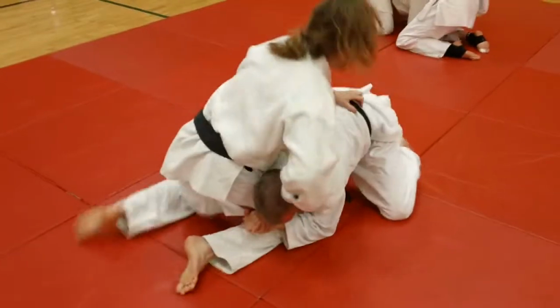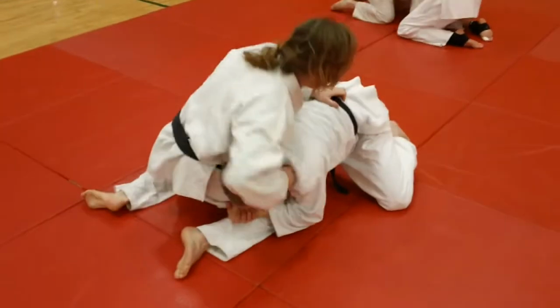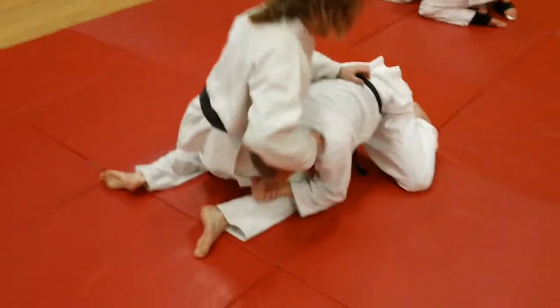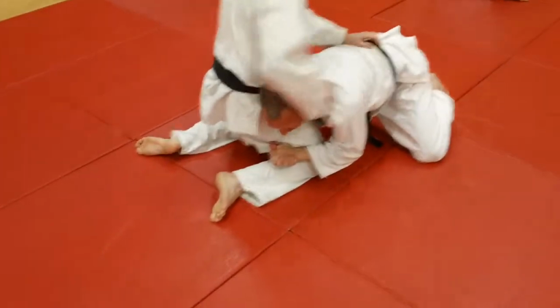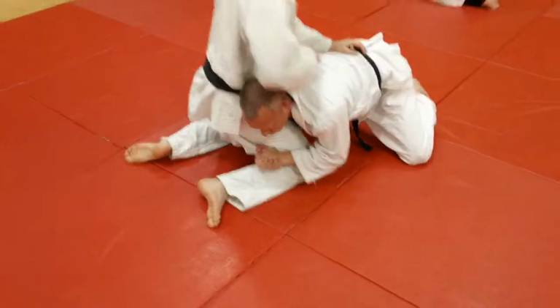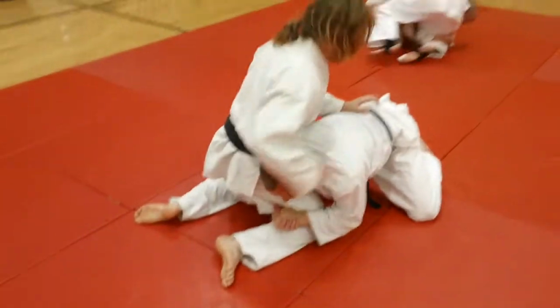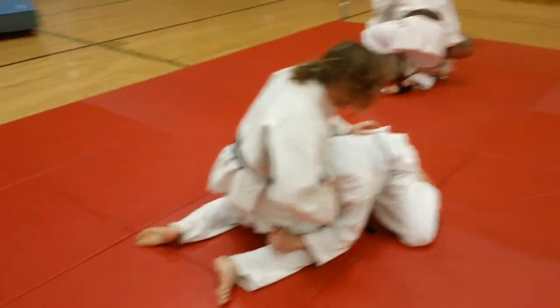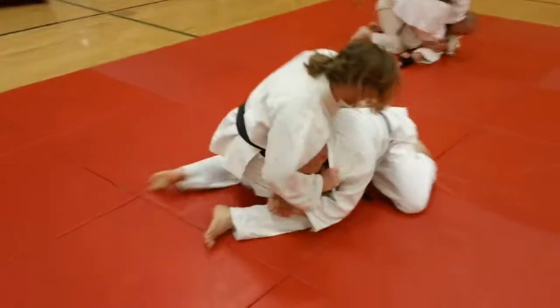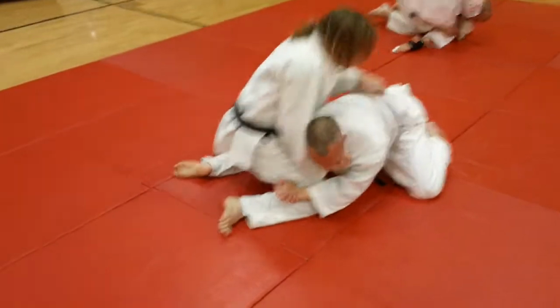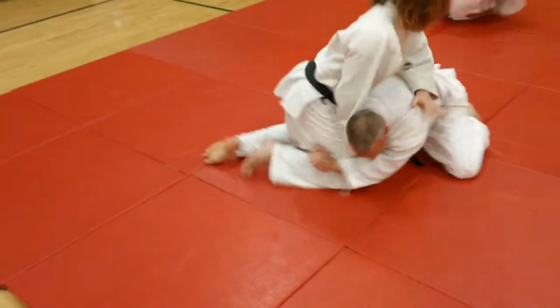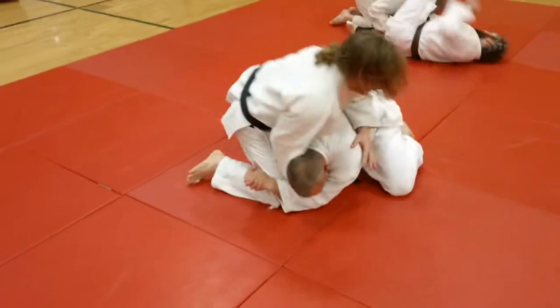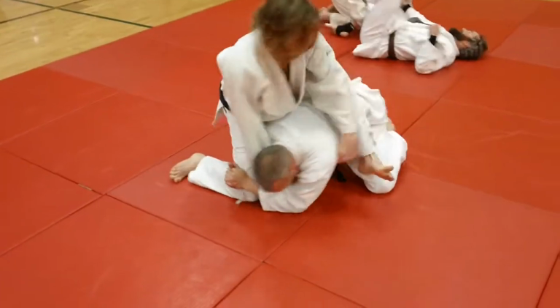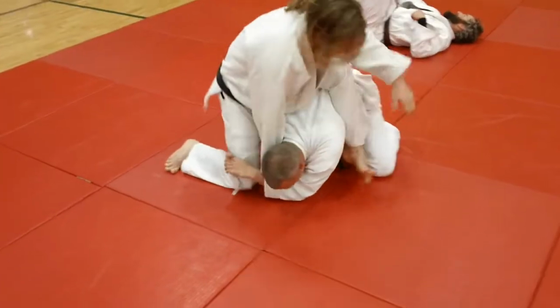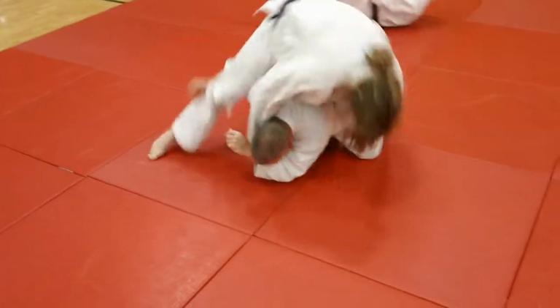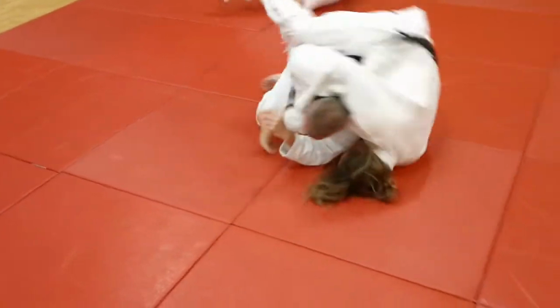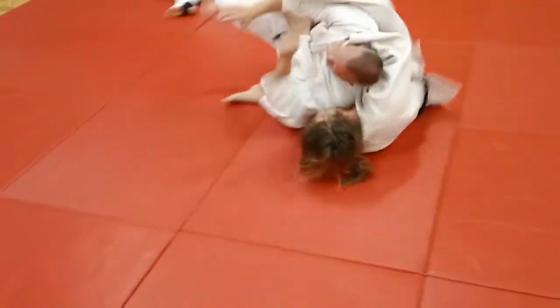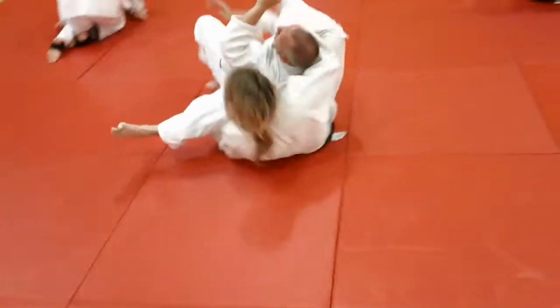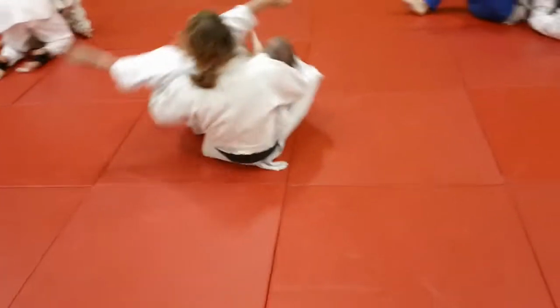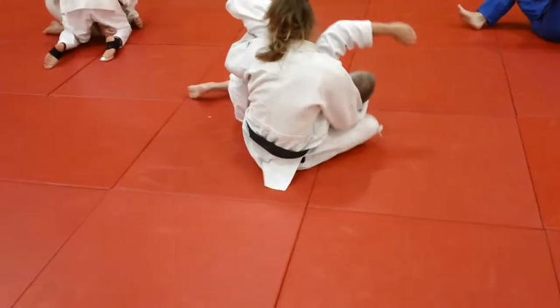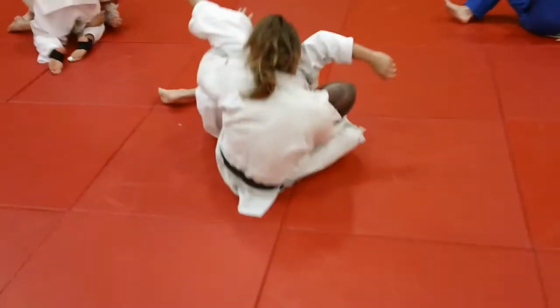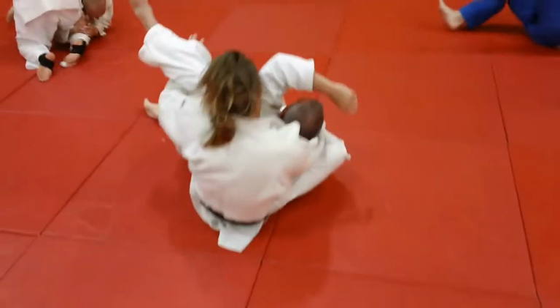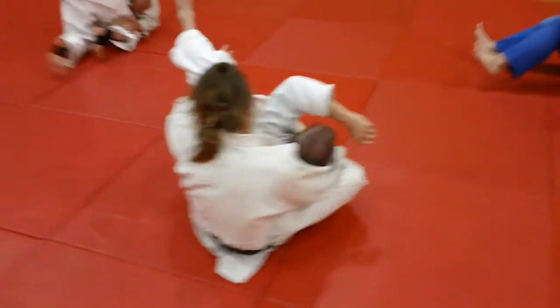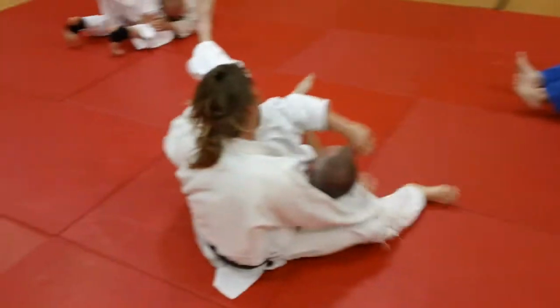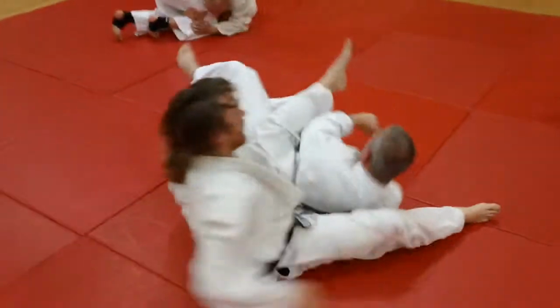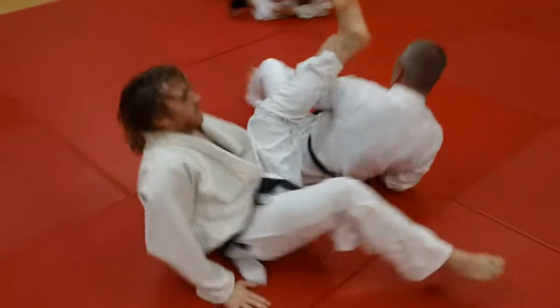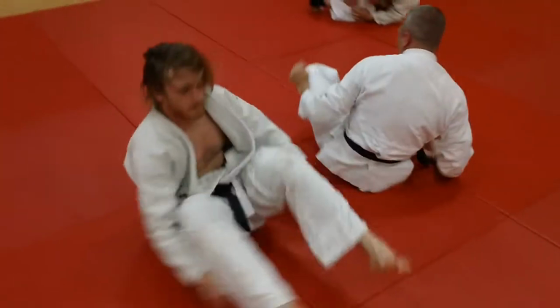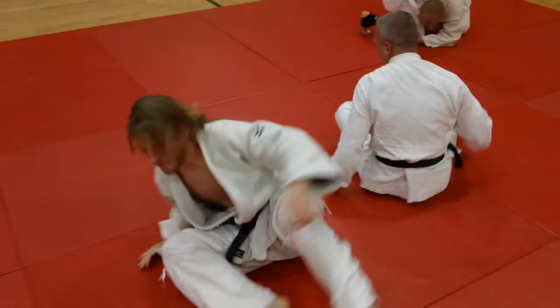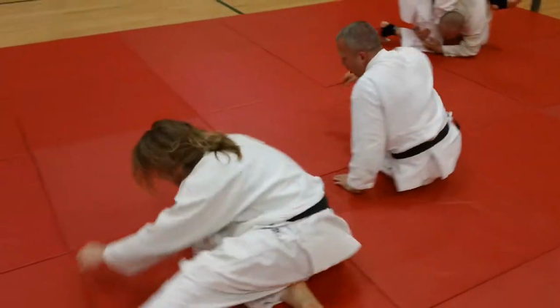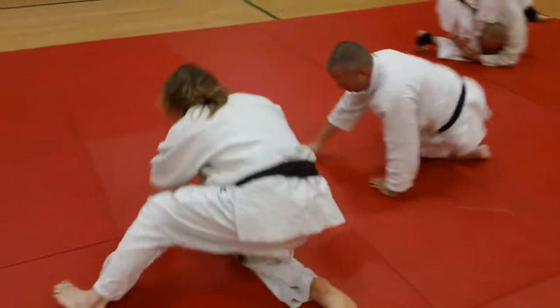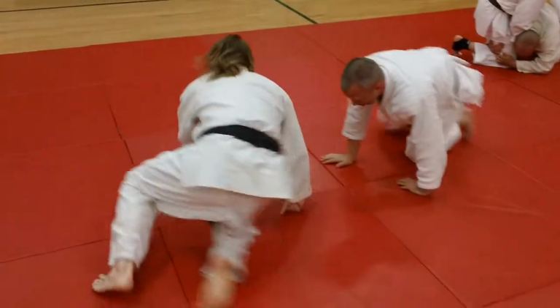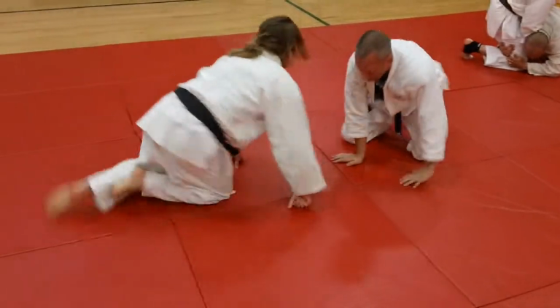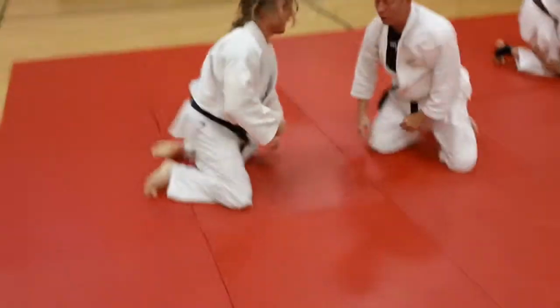If the bottom guy grabs your leg, like starting a judo switch or something, you can catch the lapel grip, catch it, and roll them, as you can see the guy's doing here. We'll just key in on these guys drilling on this move.